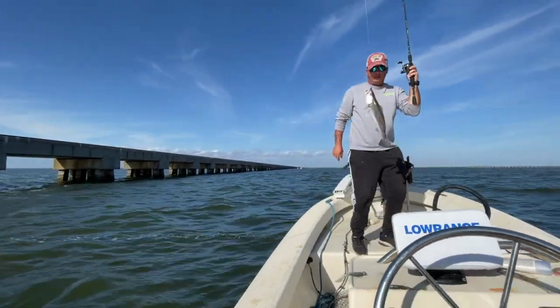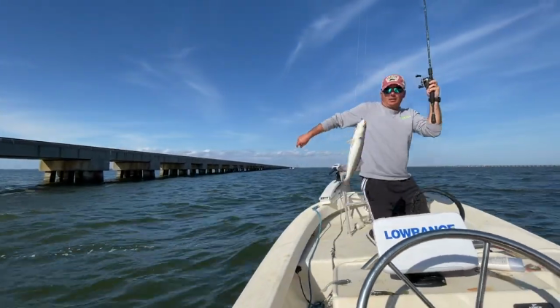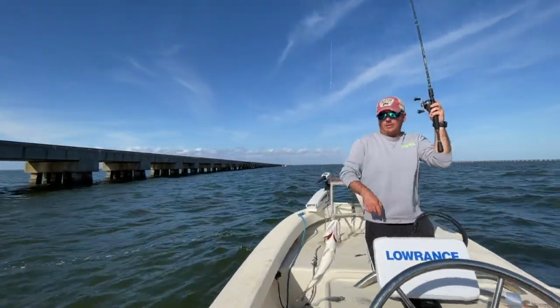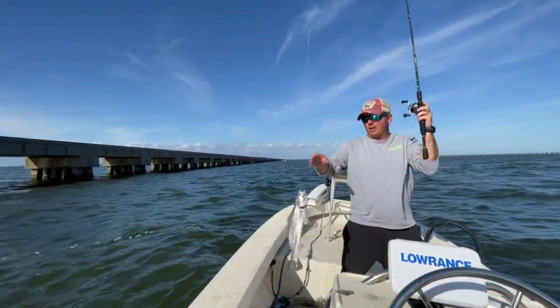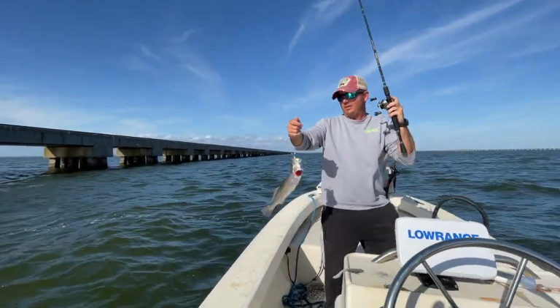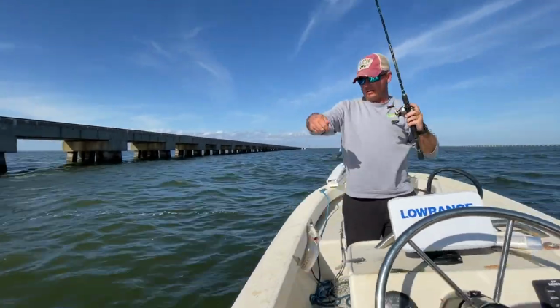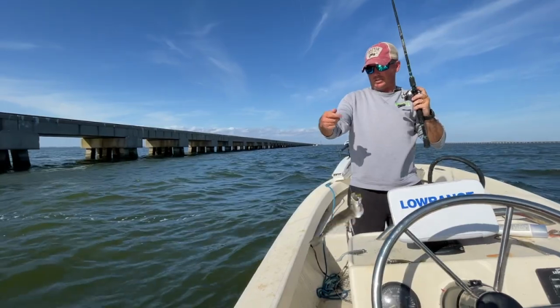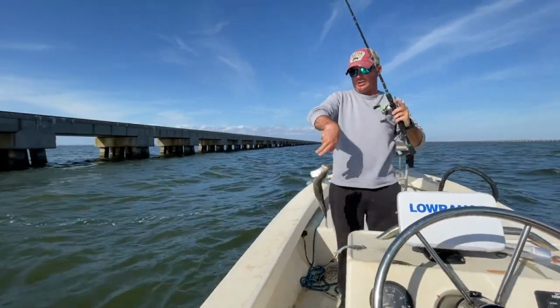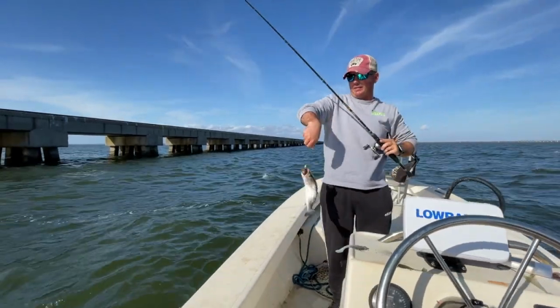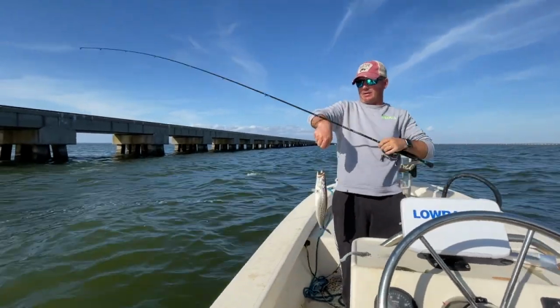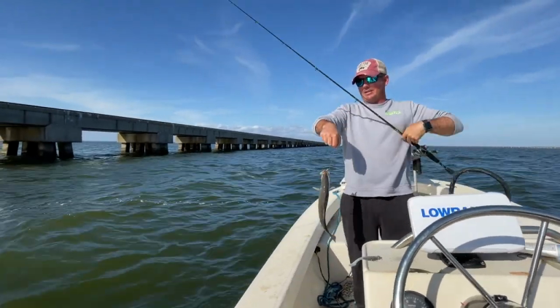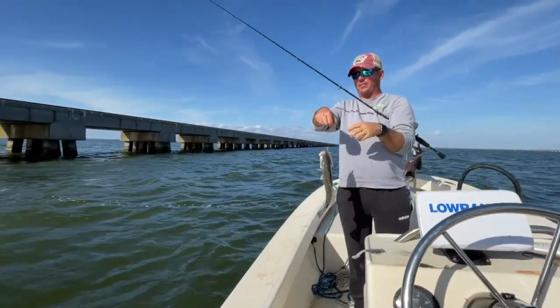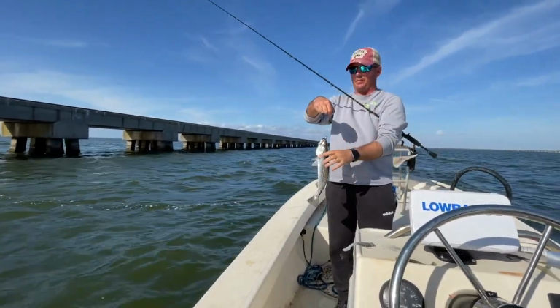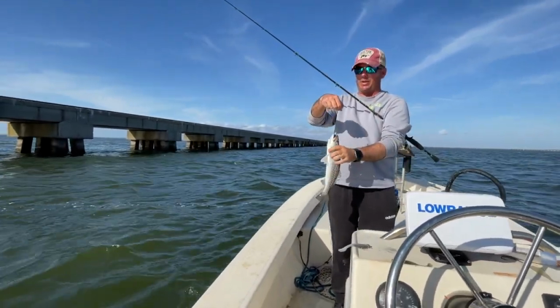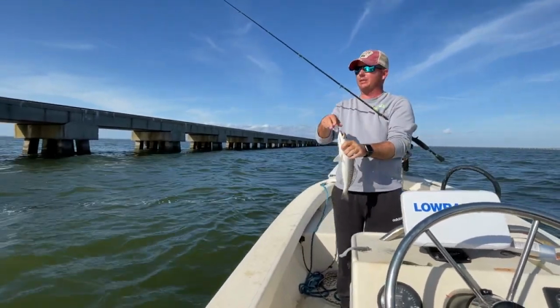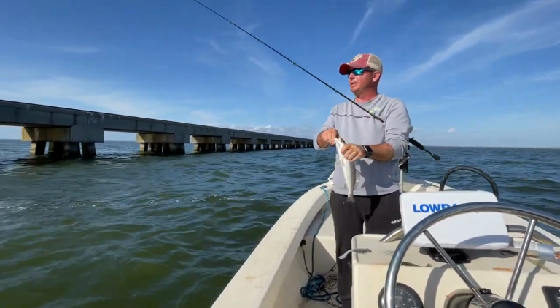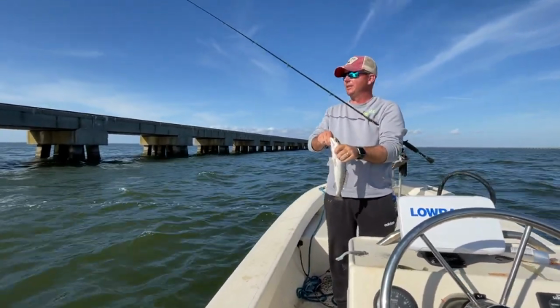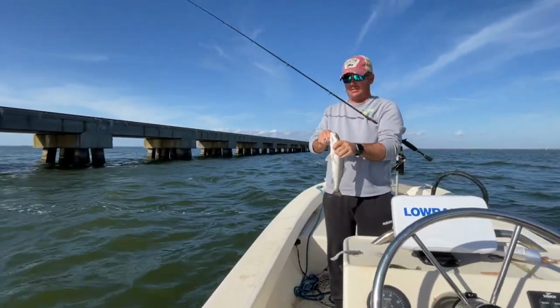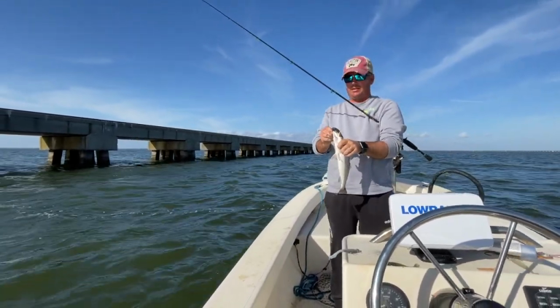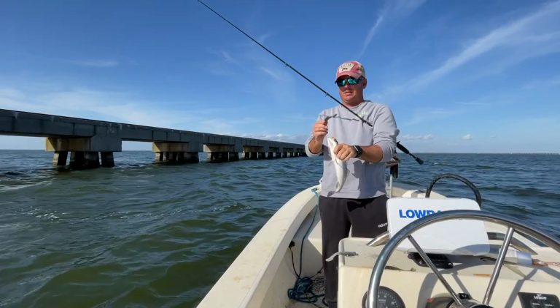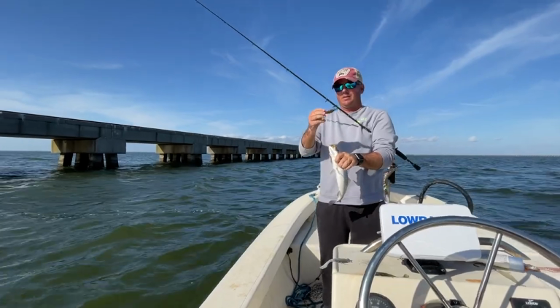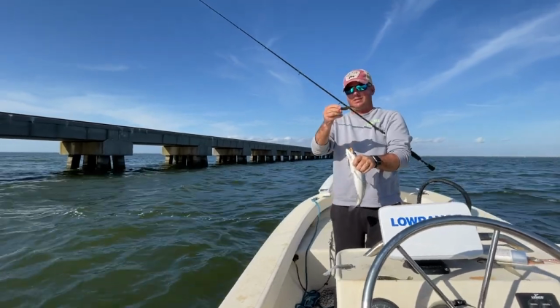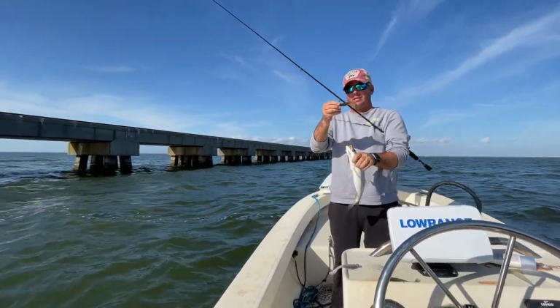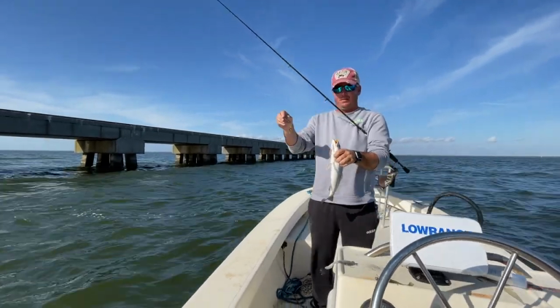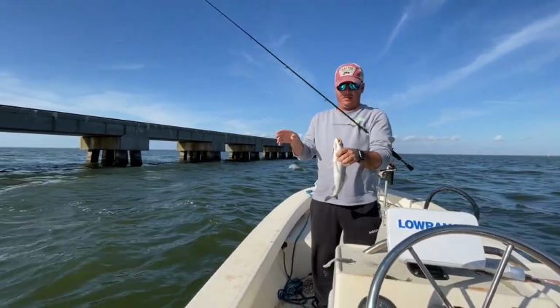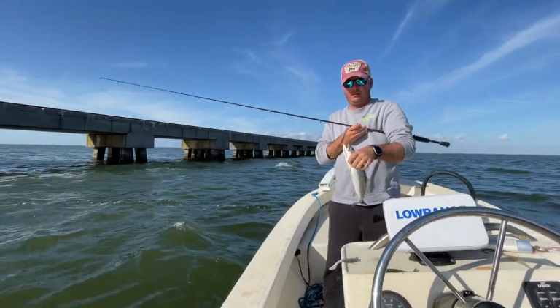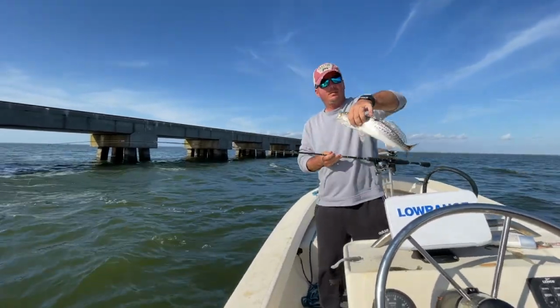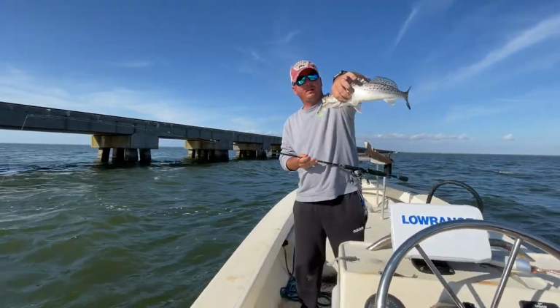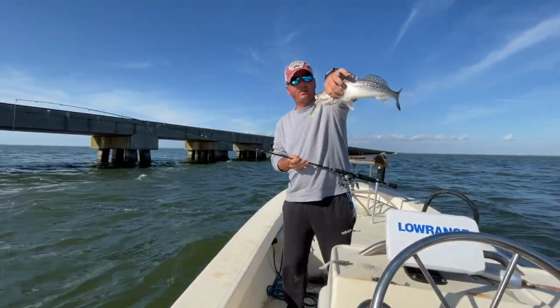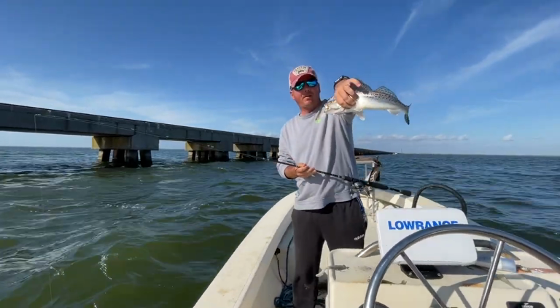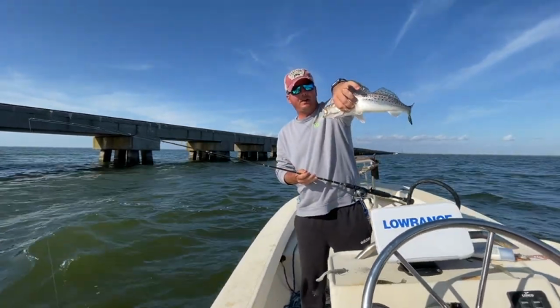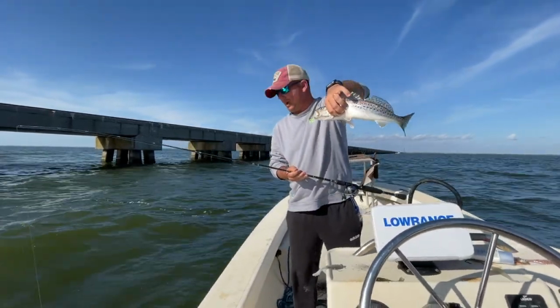This one's a little bit smaller, which just shows you that even the little guys can chomp down on those bigger baits. Nice little fish on that avocado Mega.